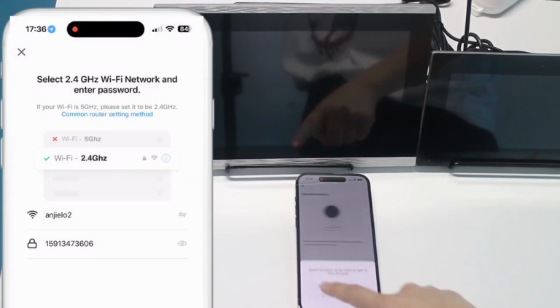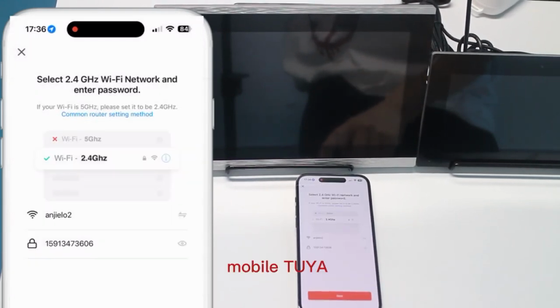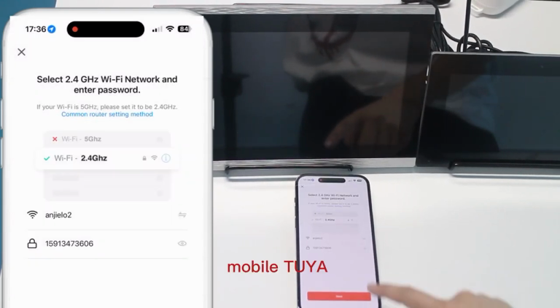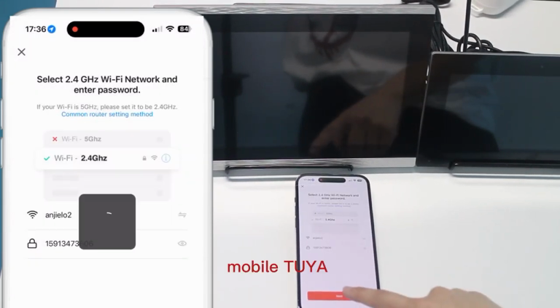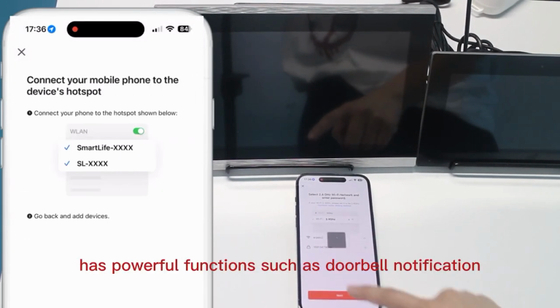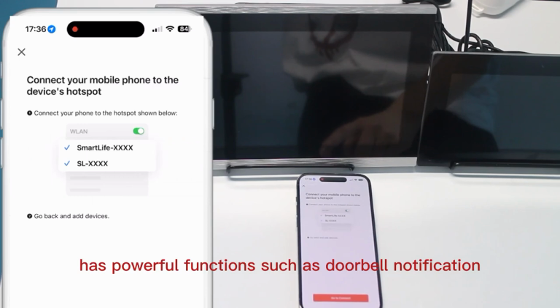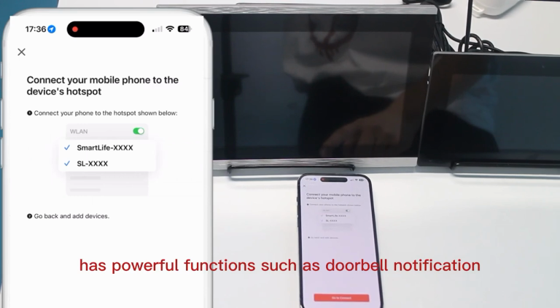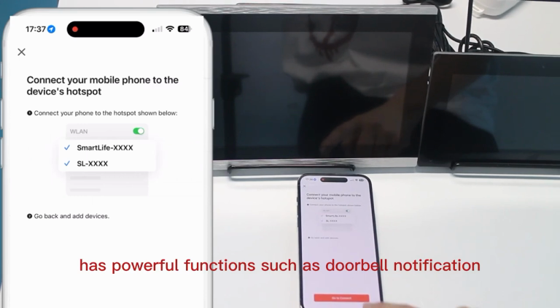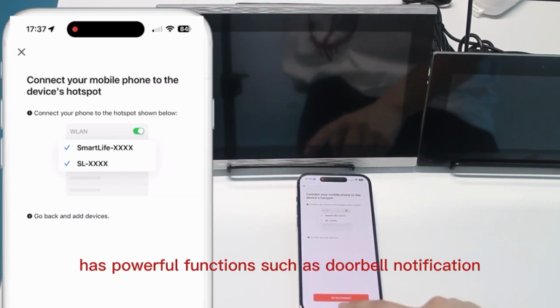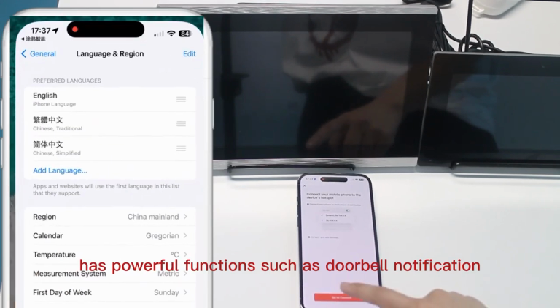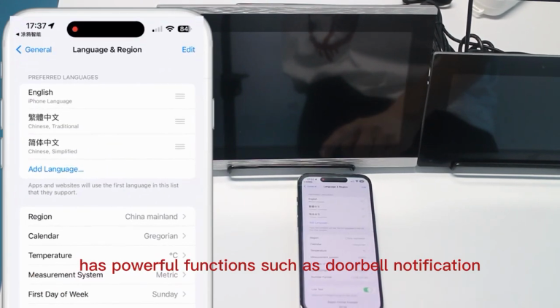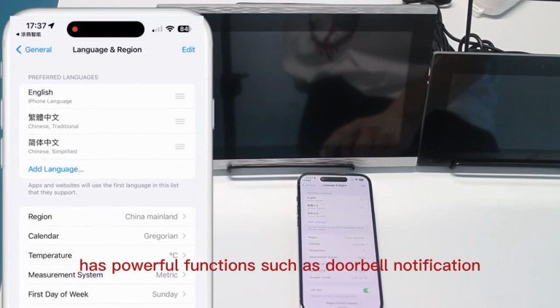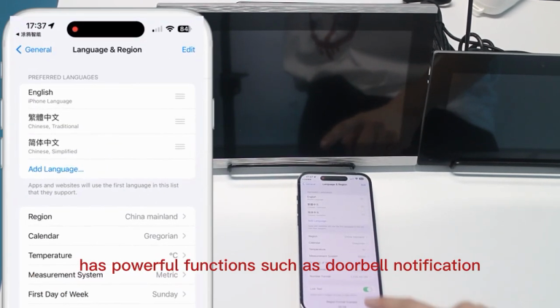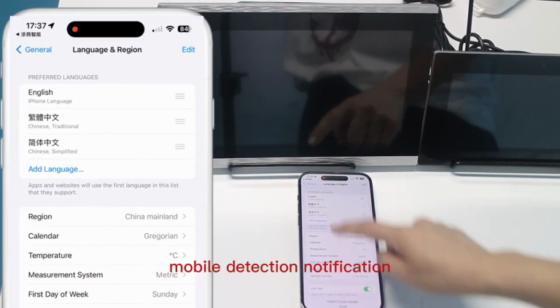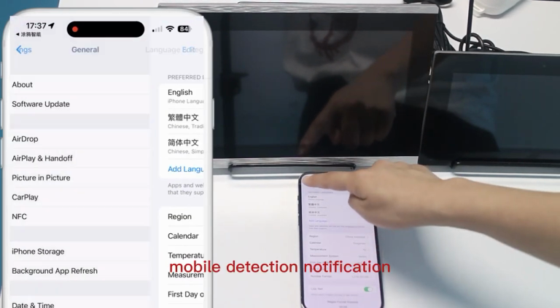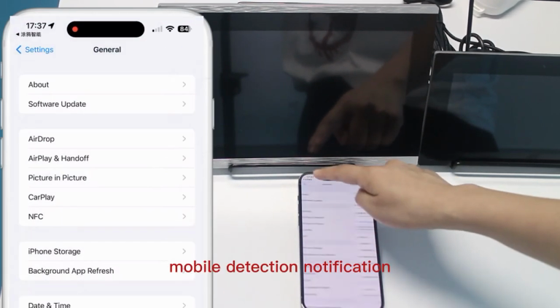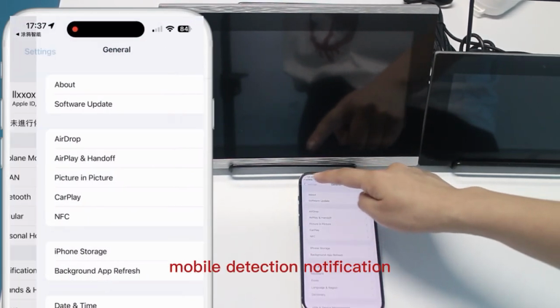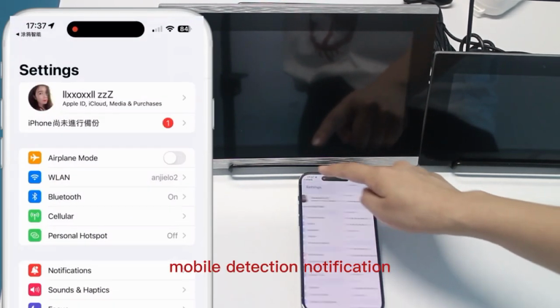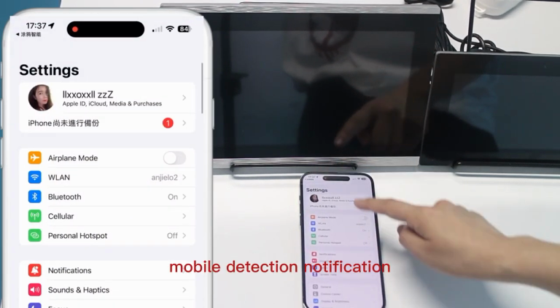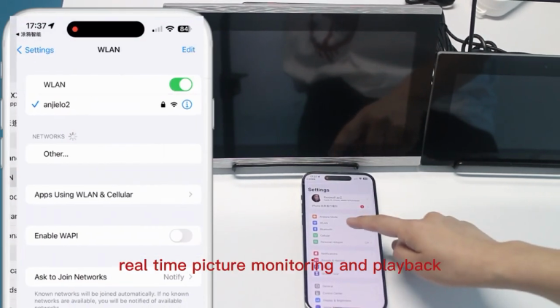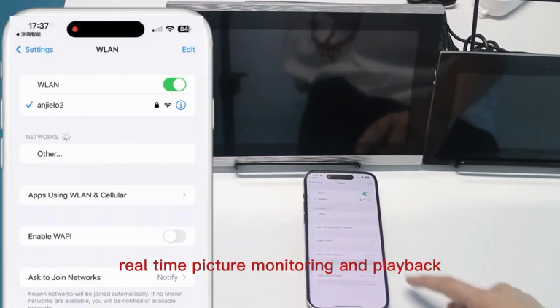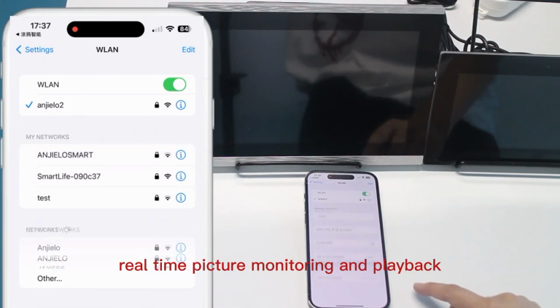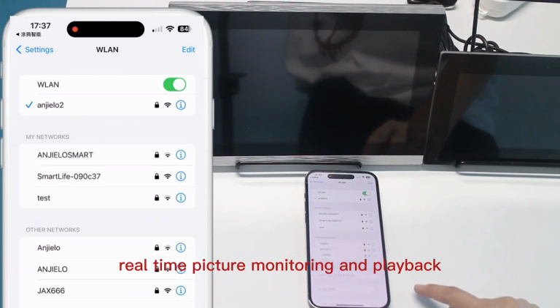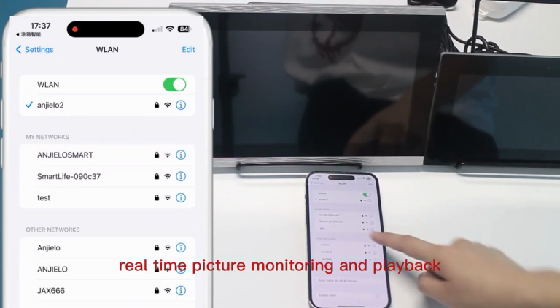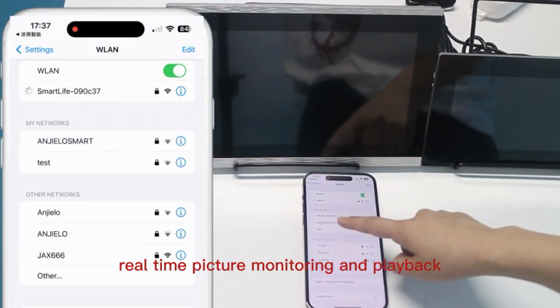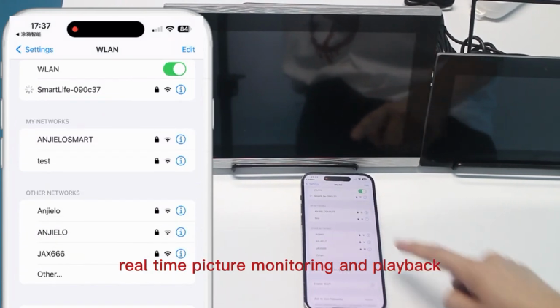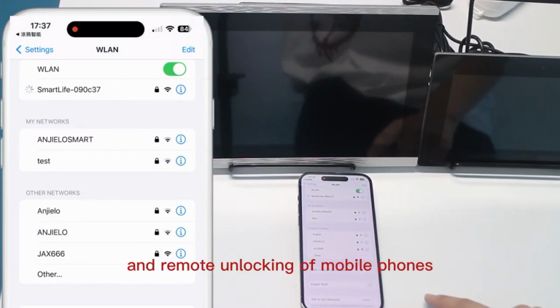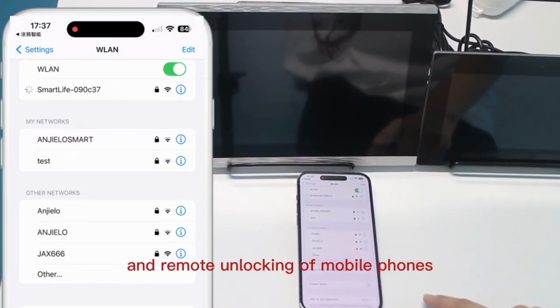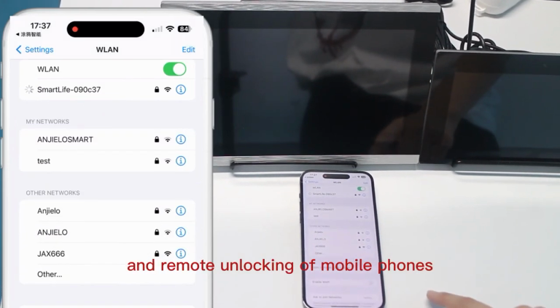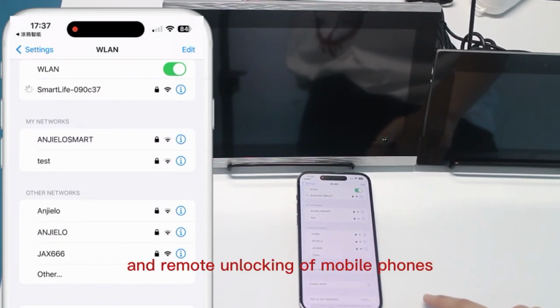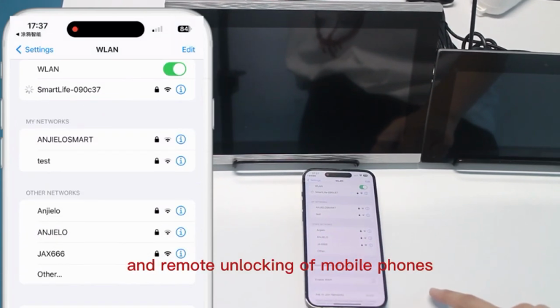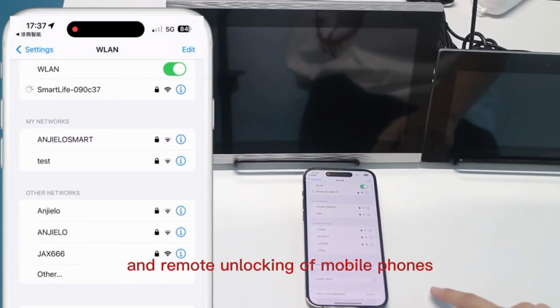The Tuya mobile app has powerful functions such as doorbell notification, mobile detection notification, real-time picture monitoring and playback, and remote unlocking from your mobile phone.